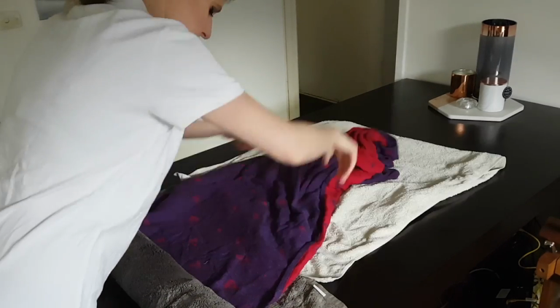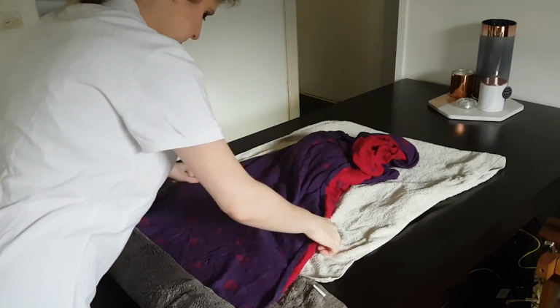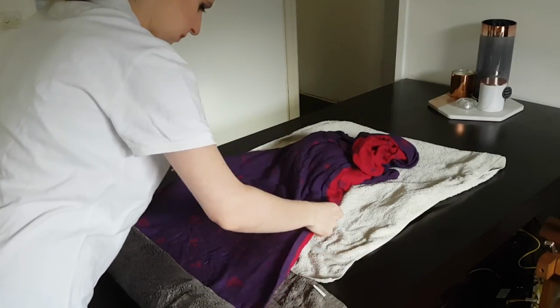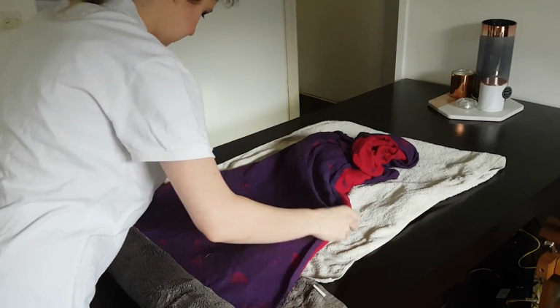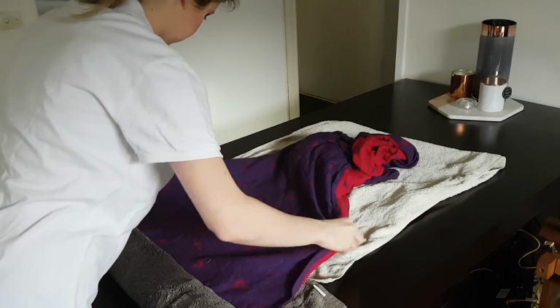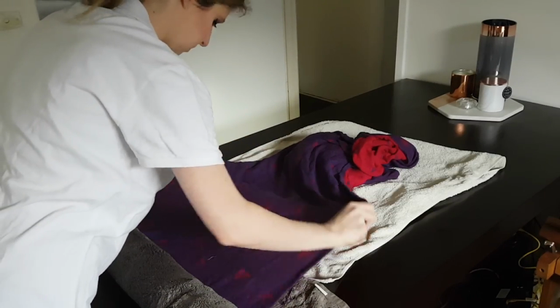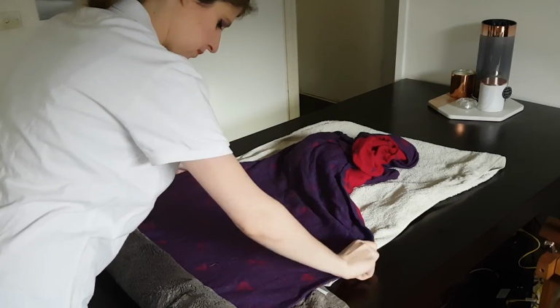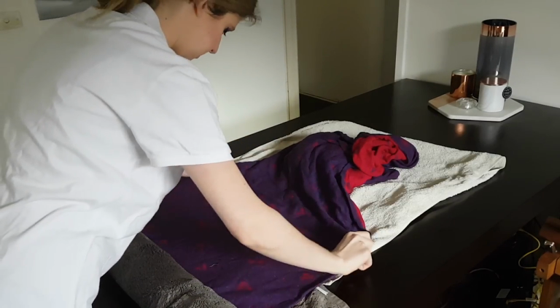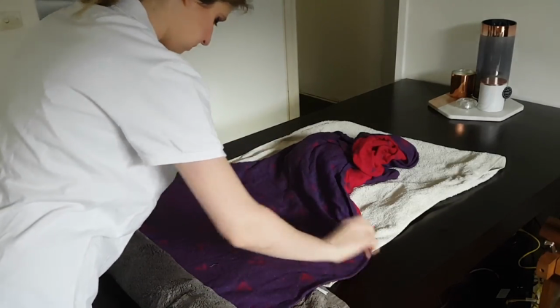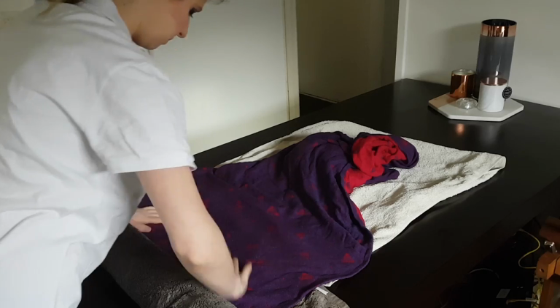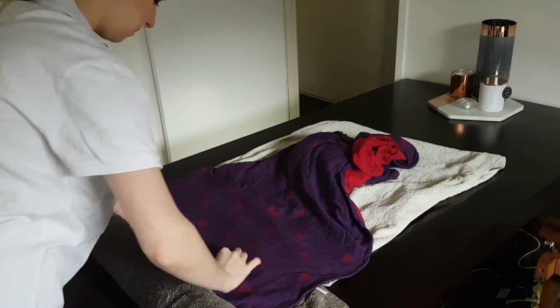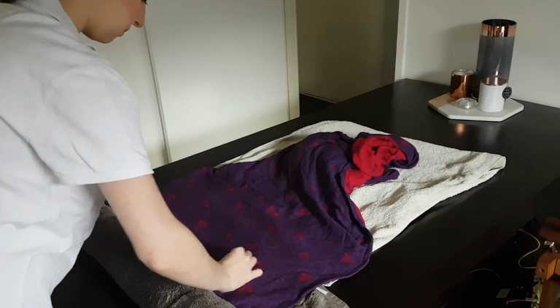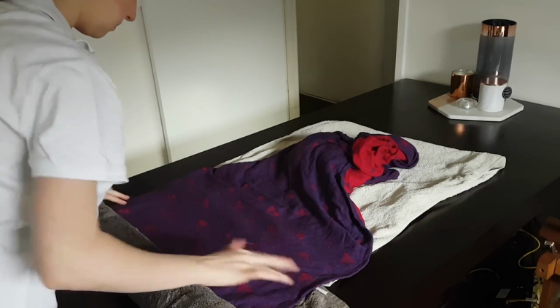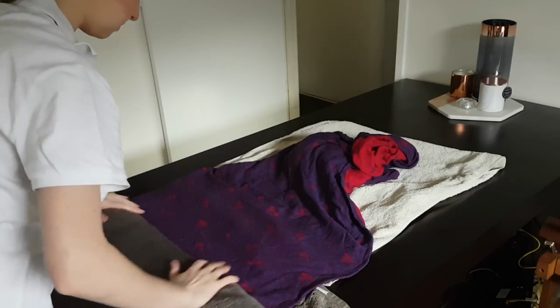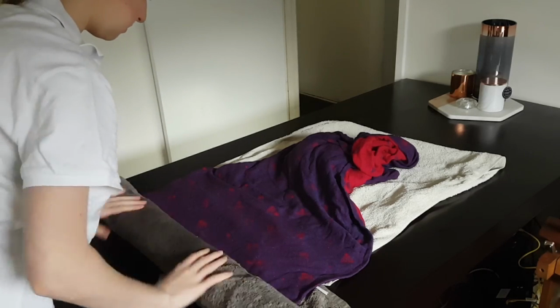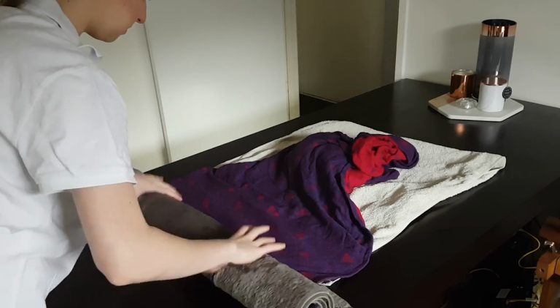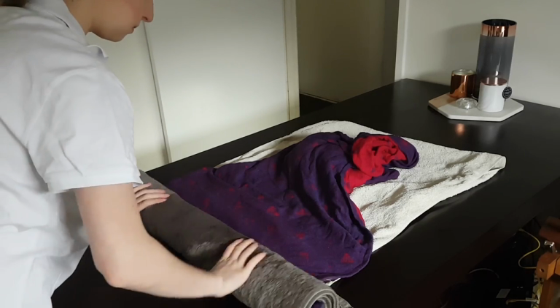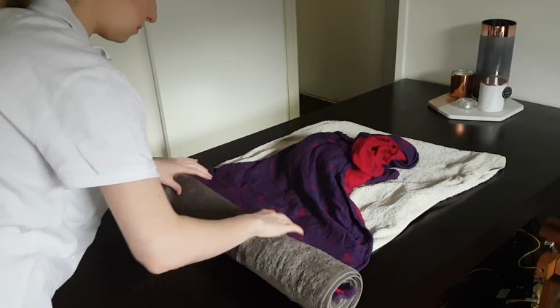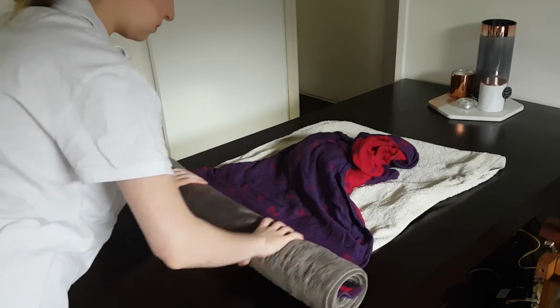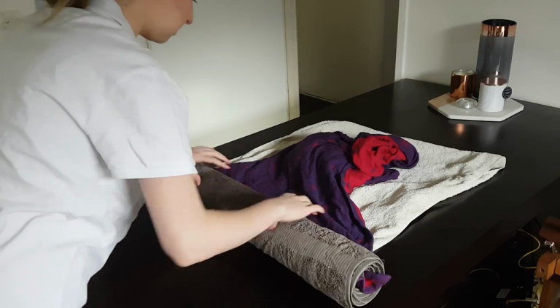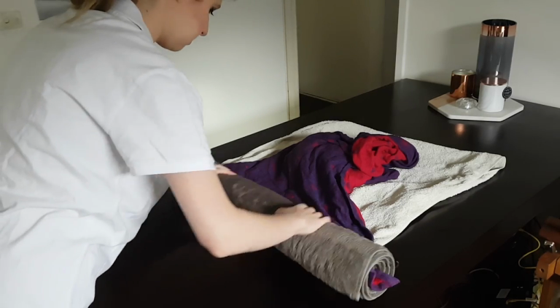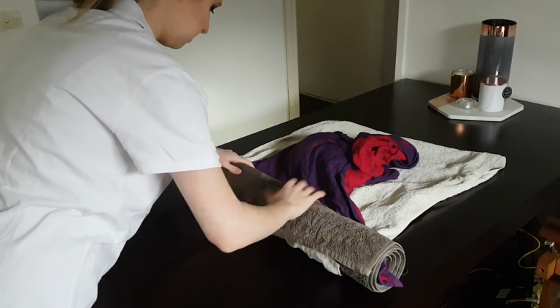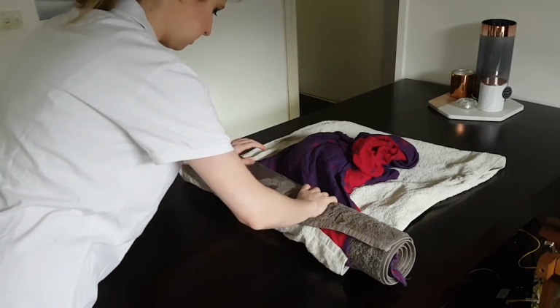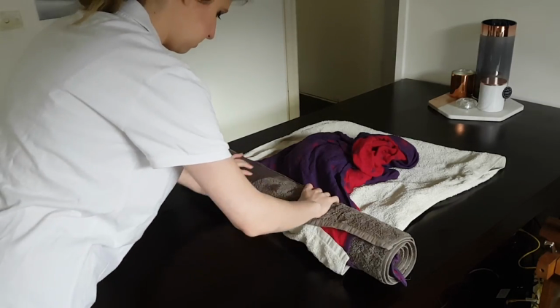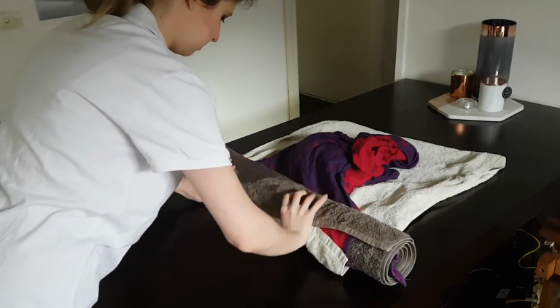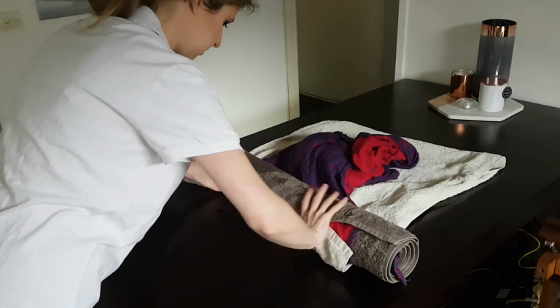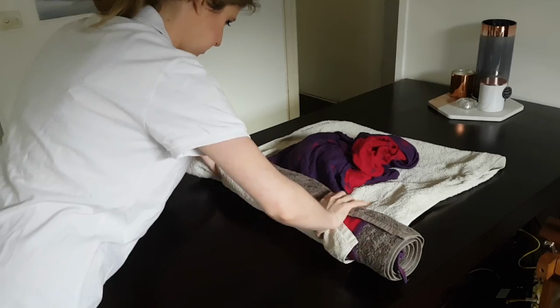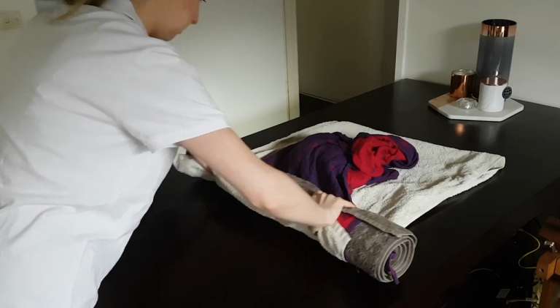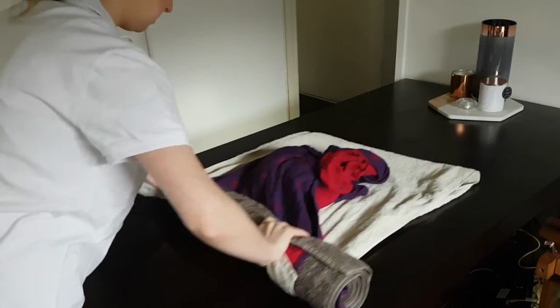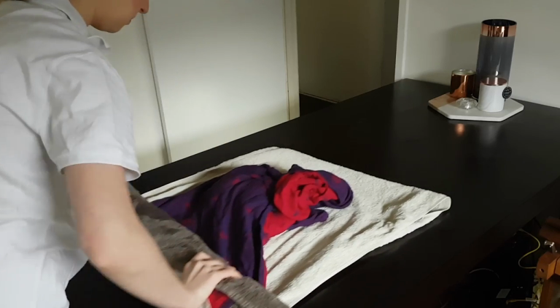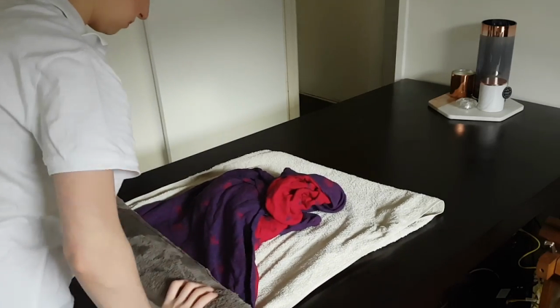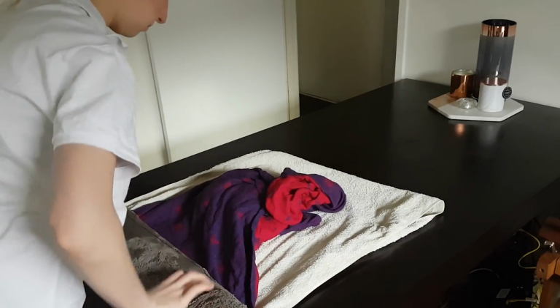You may need to use two towels depending on the length of your wrap. This is a size 4 wrap so I used two, but you could find yourself needing to use even more than that.